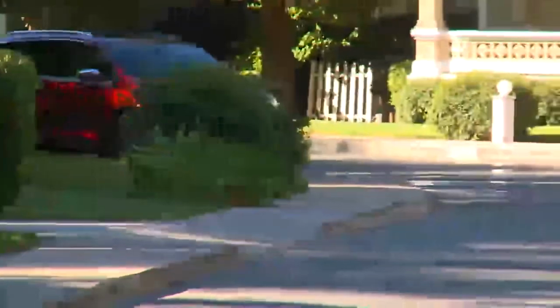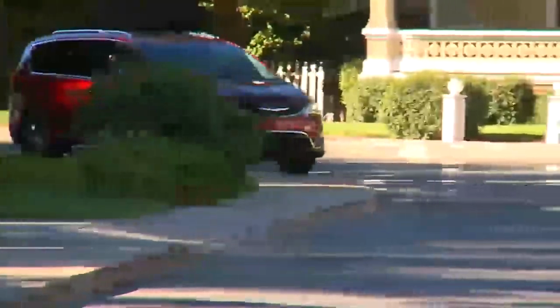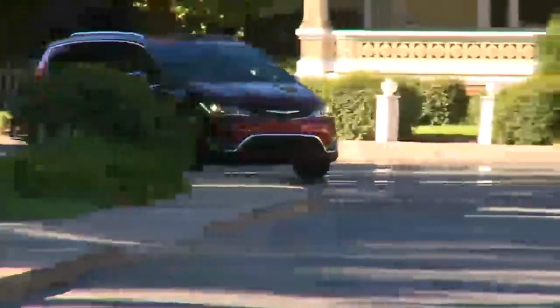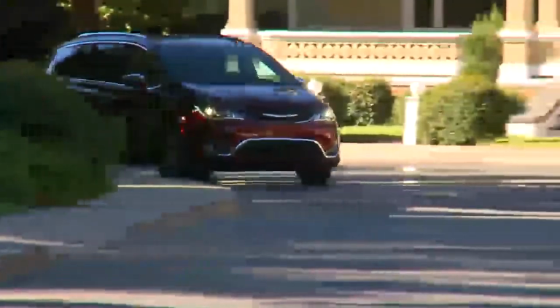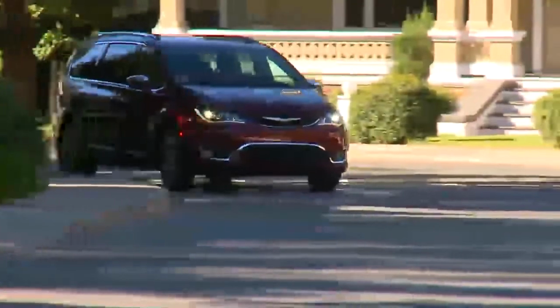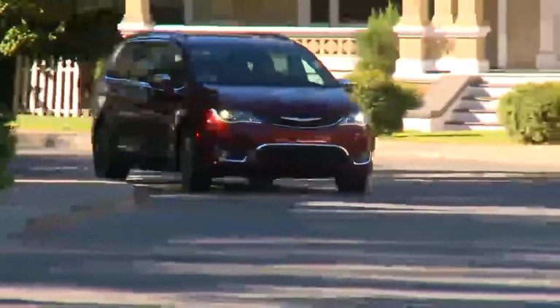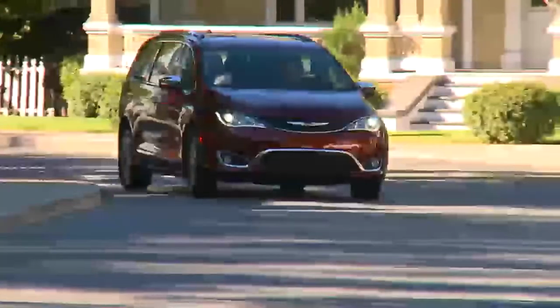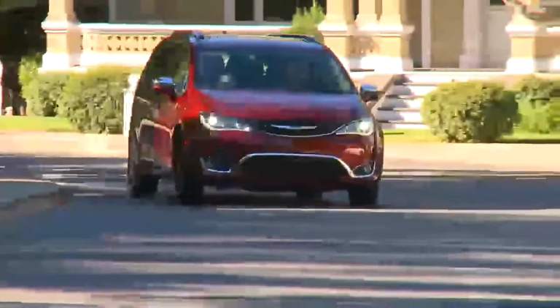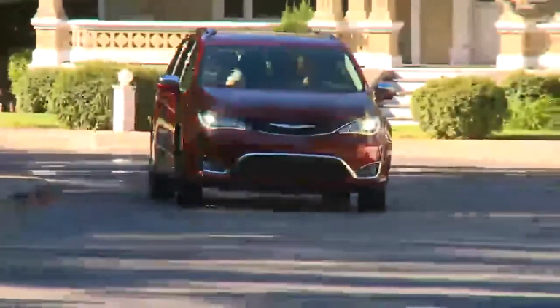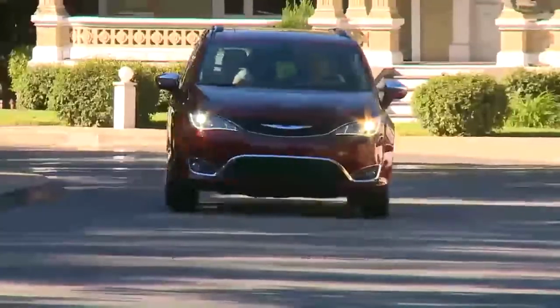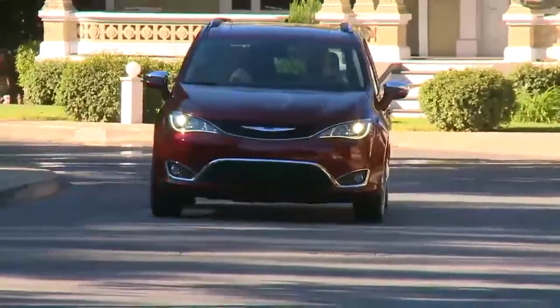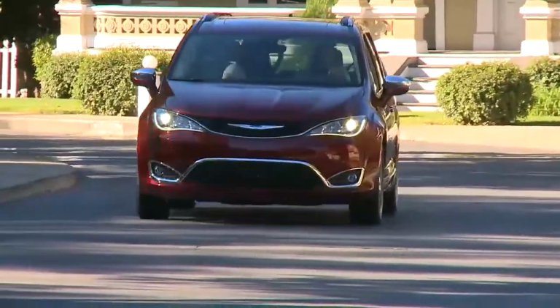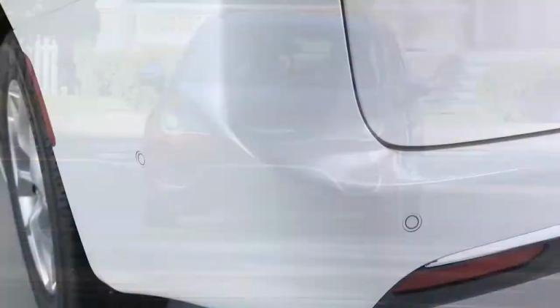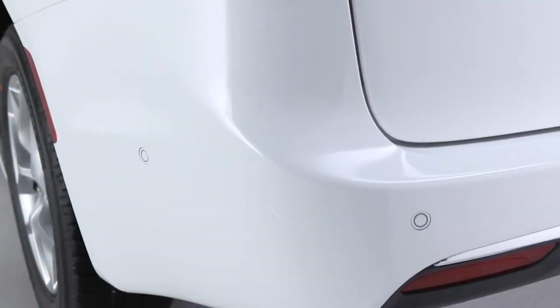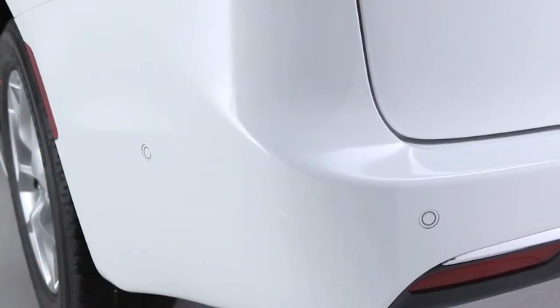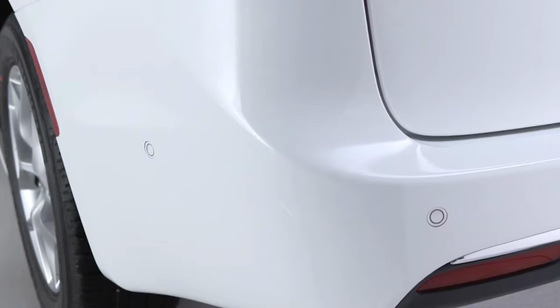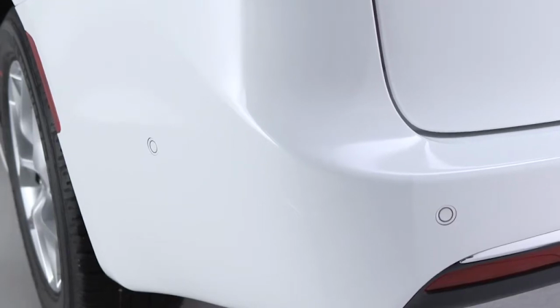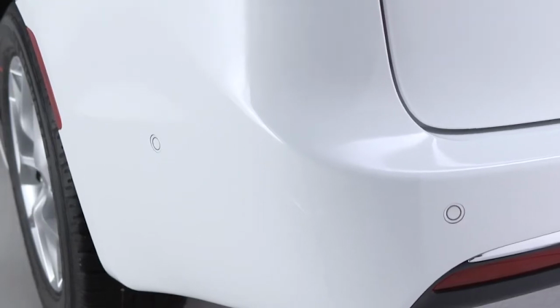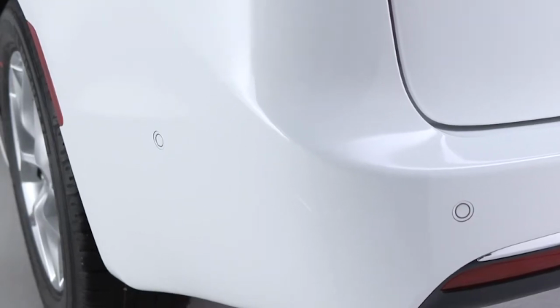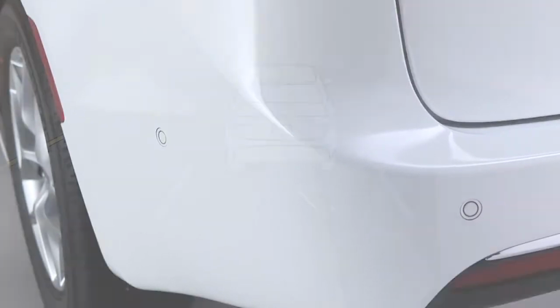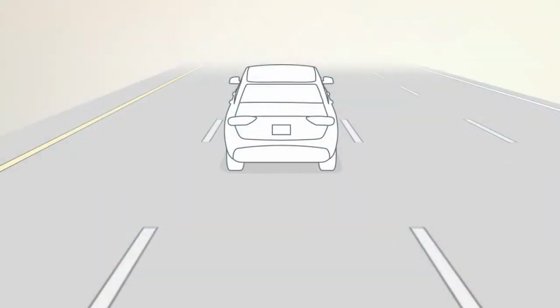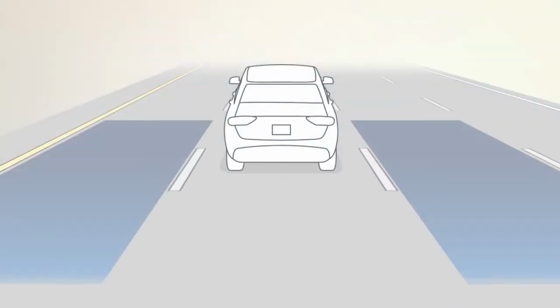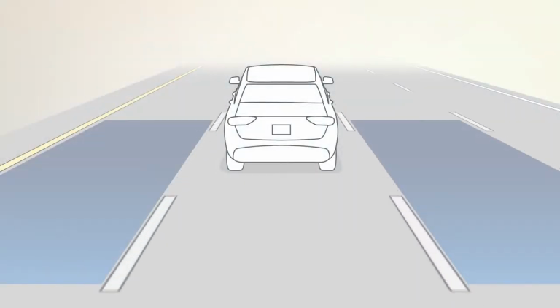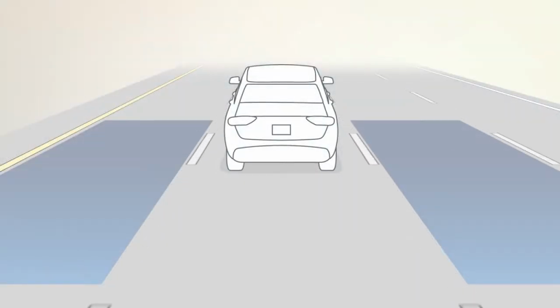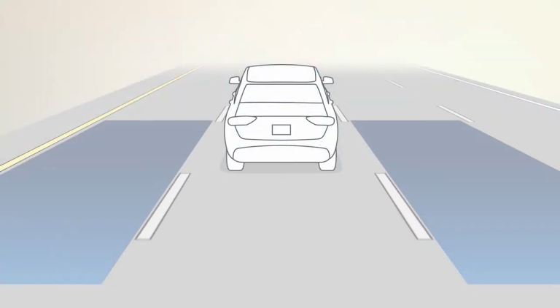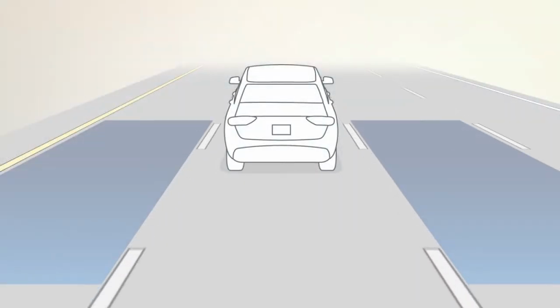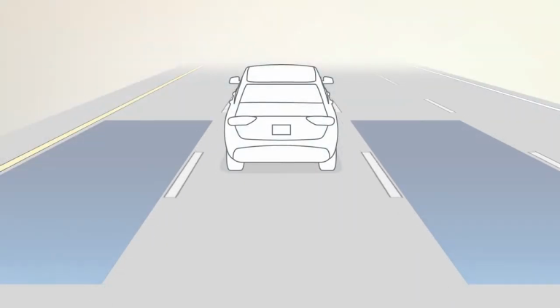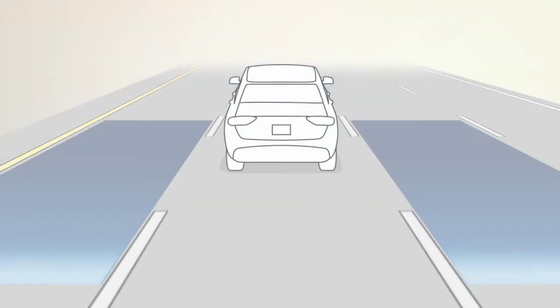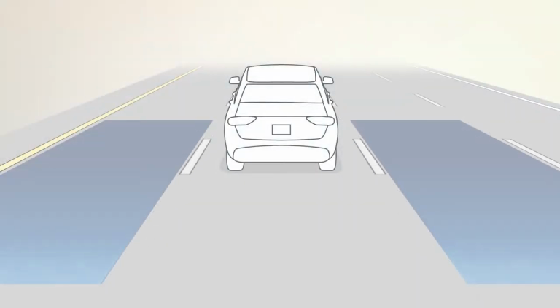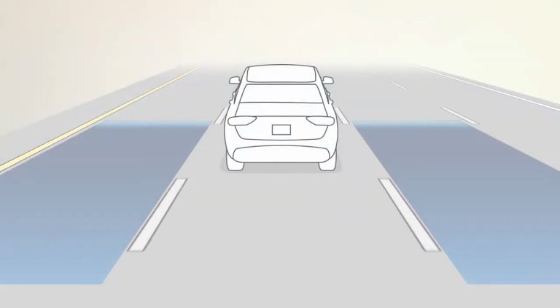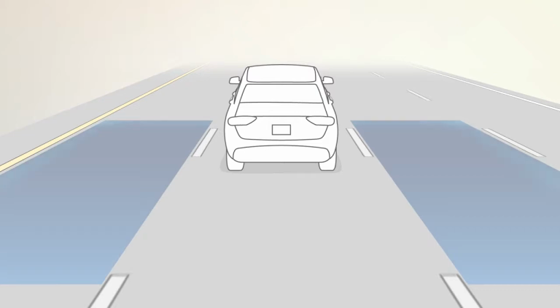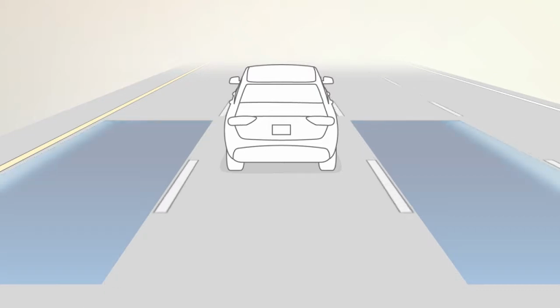If equipped, Blind Spot Monitoring, or BSM, uses two sensors in the rear bumper to let you know when other drivers enter your blind spot zones from the rear, front, or side.